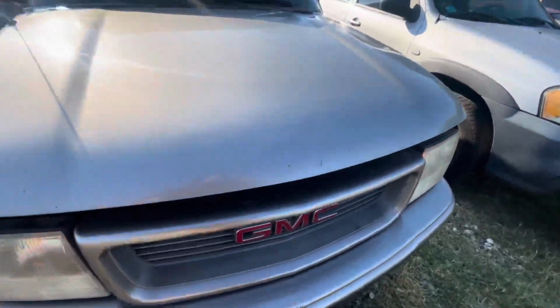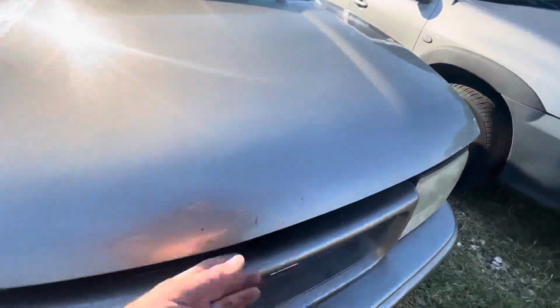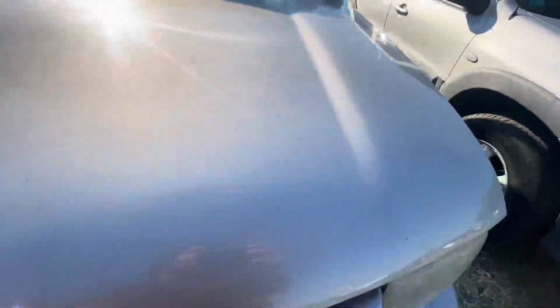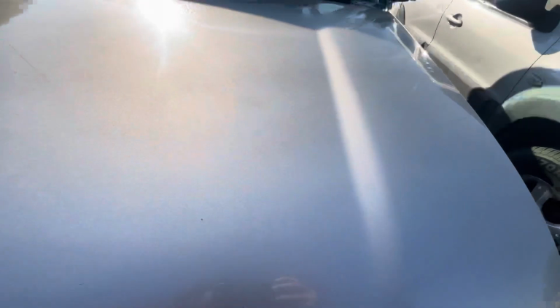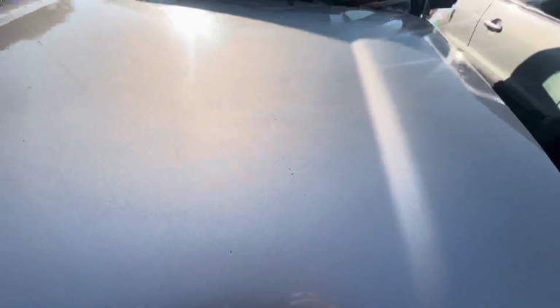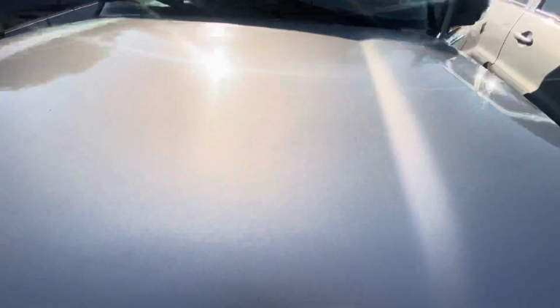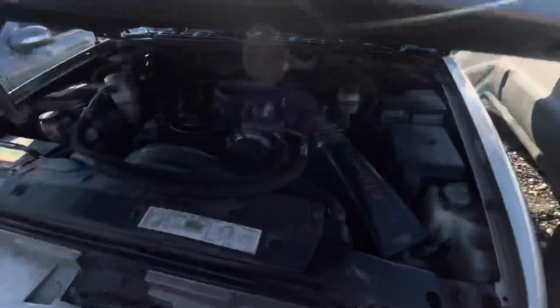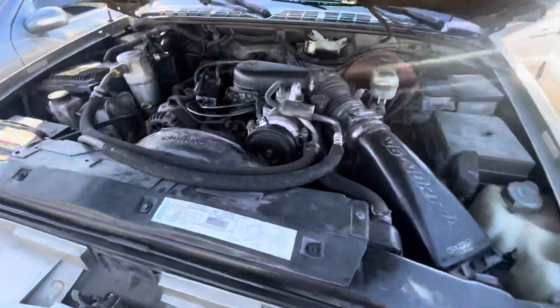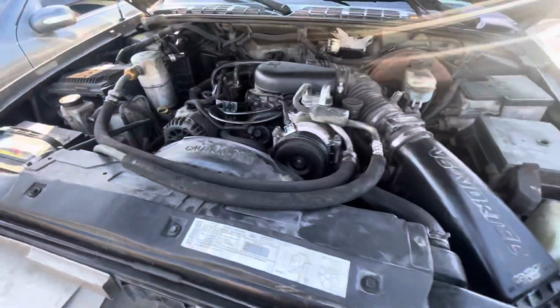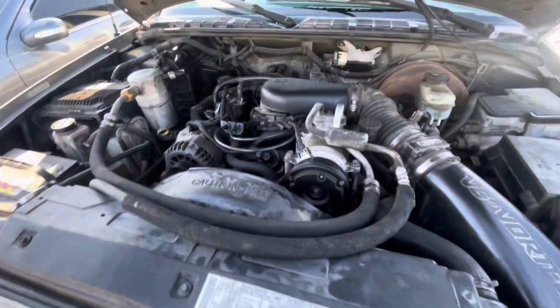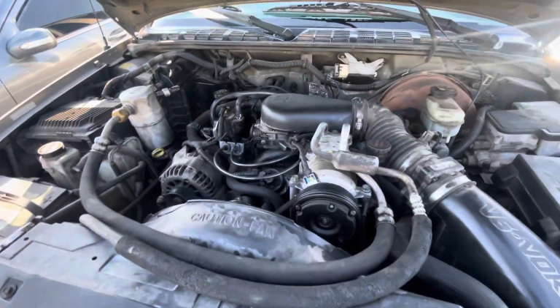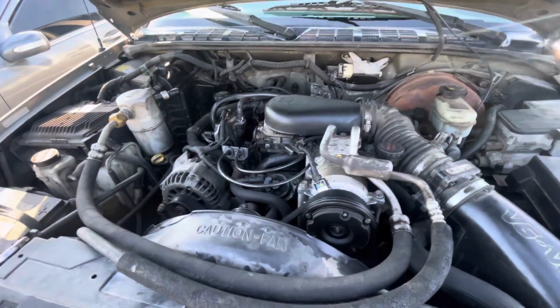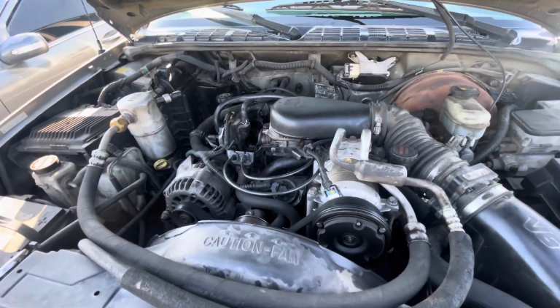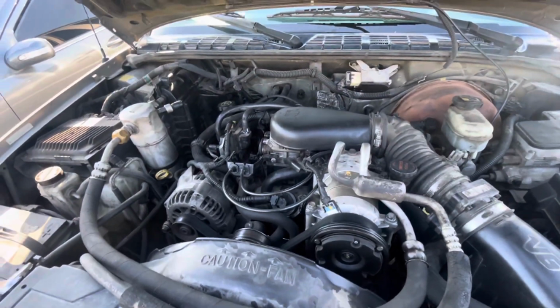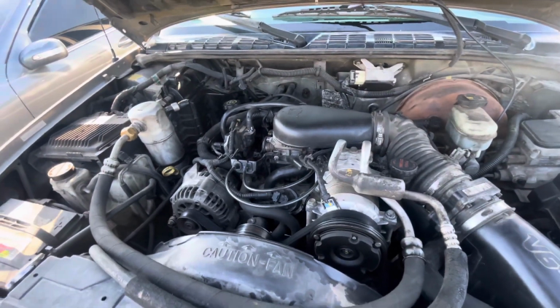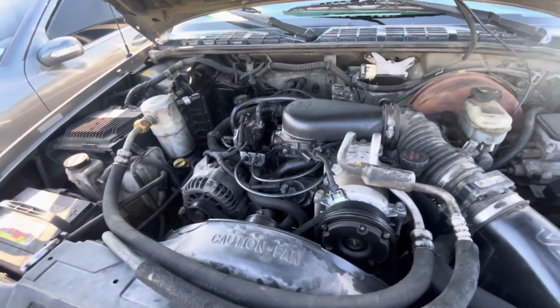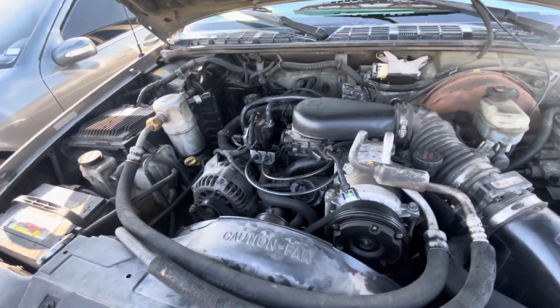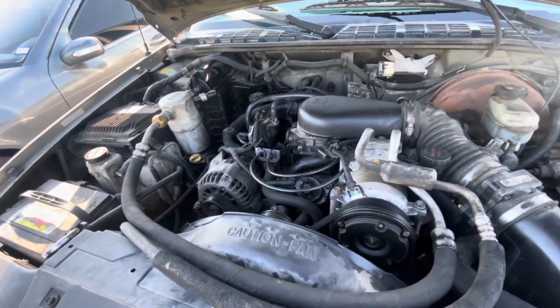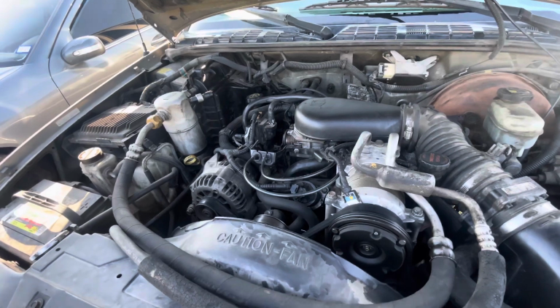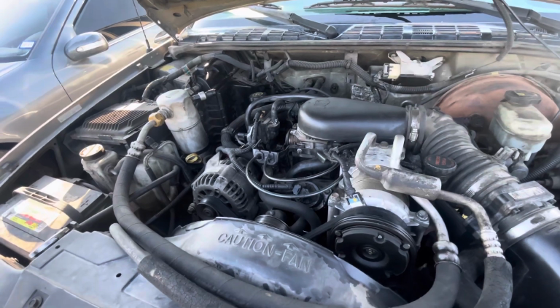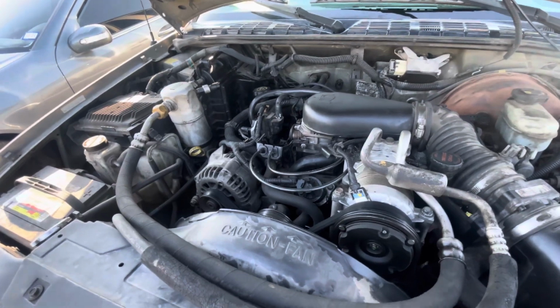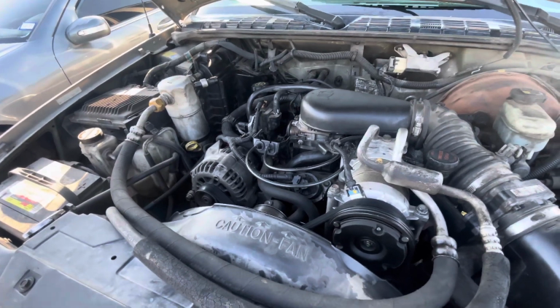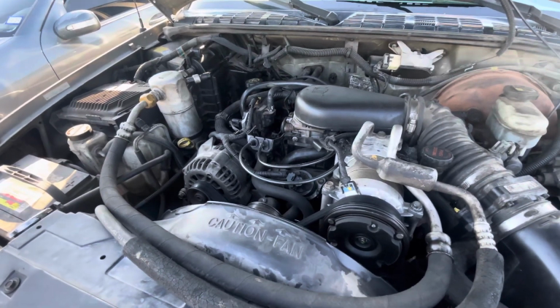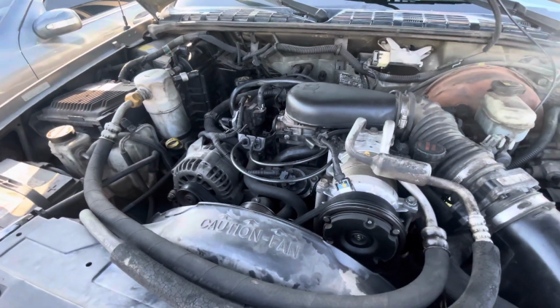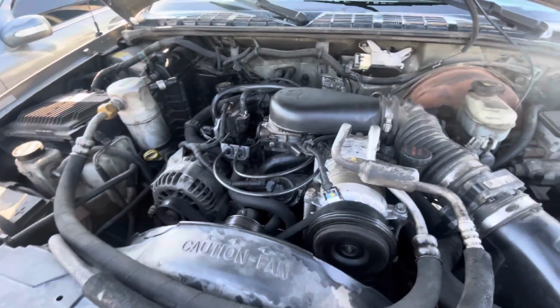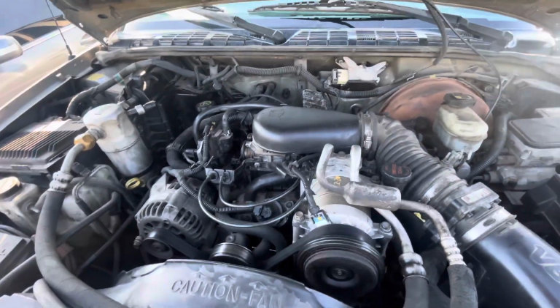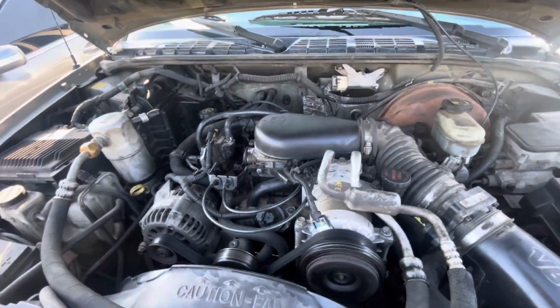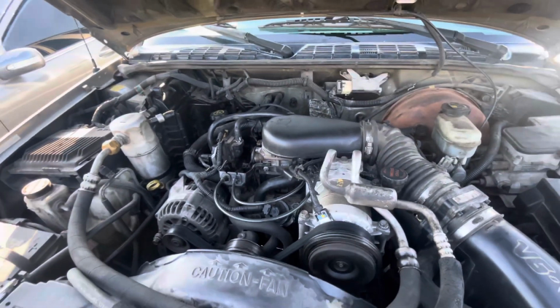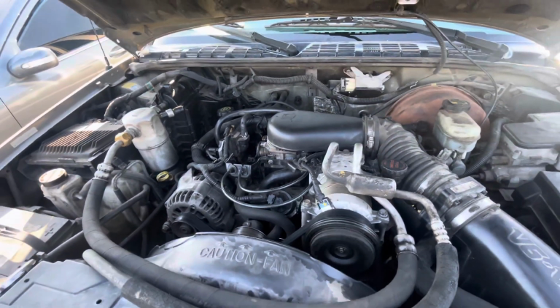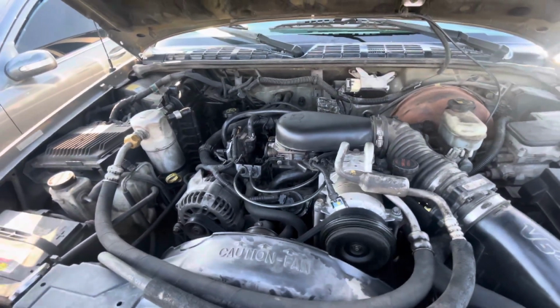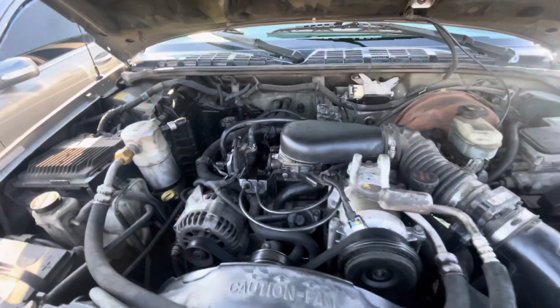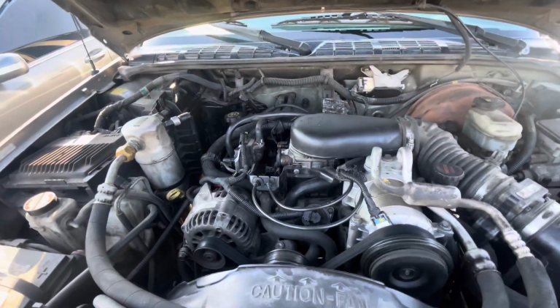Check it under the hood real quick. Has the Vortex six cylinder — I believe that's a 4.3 liter.